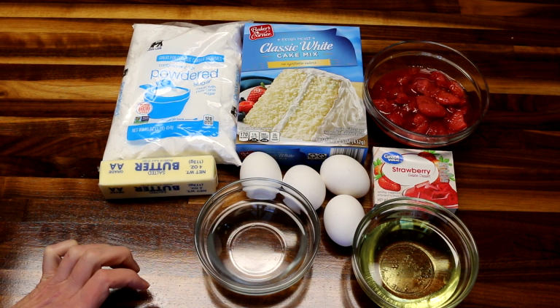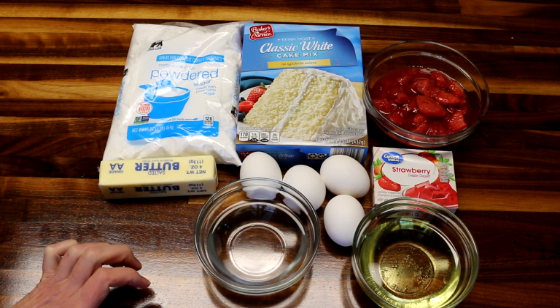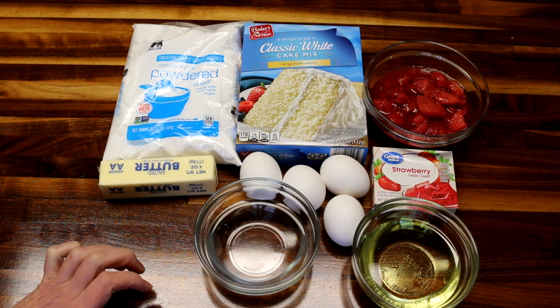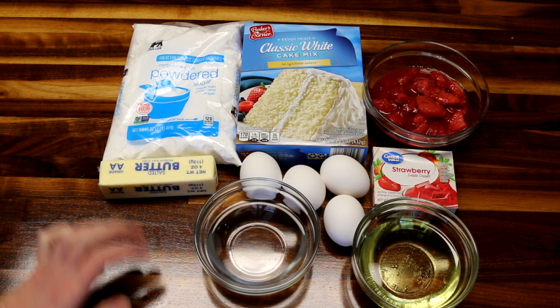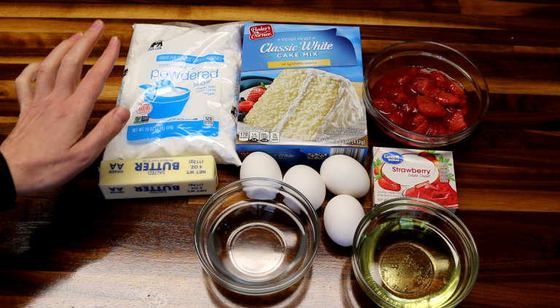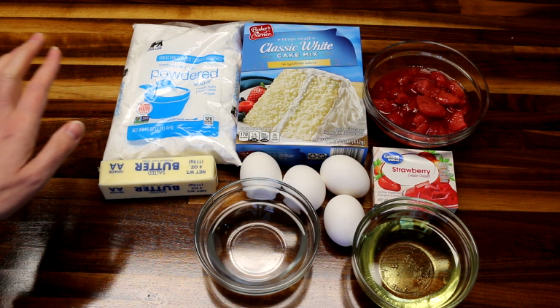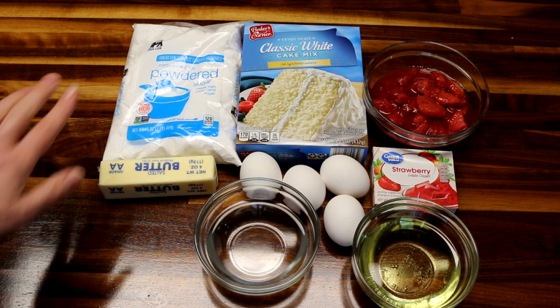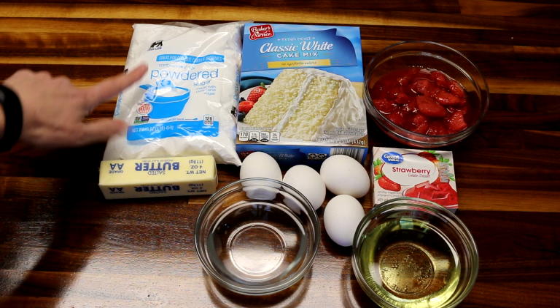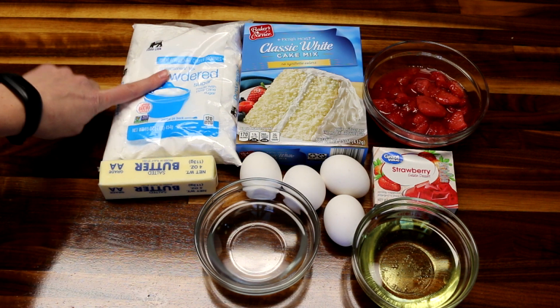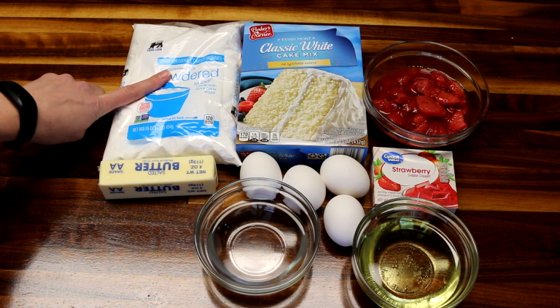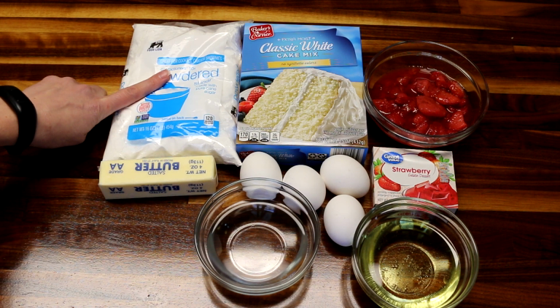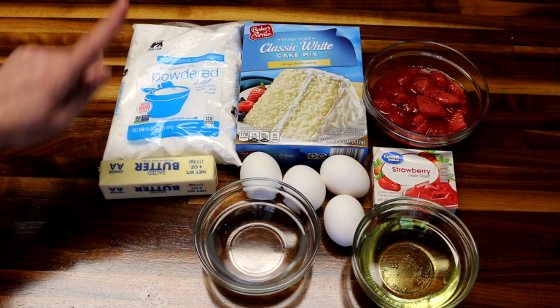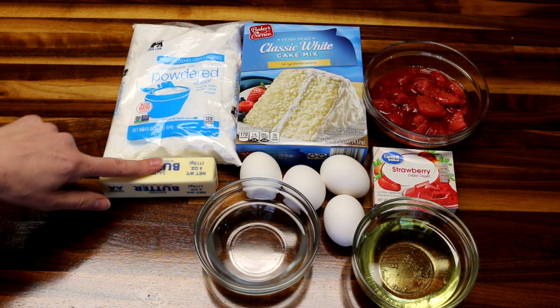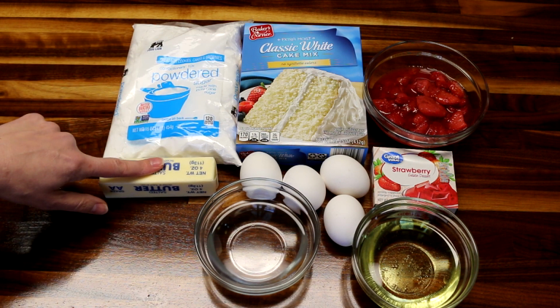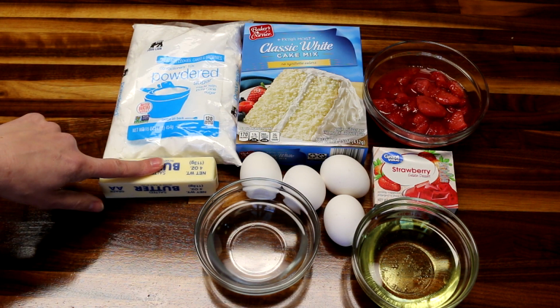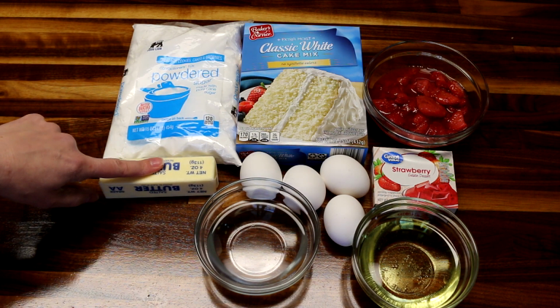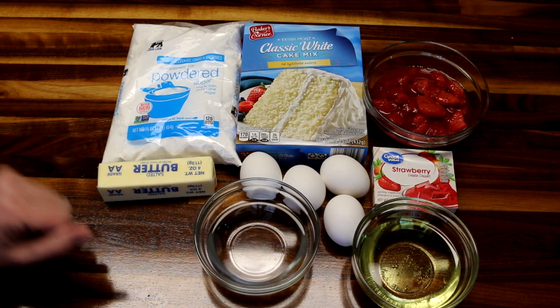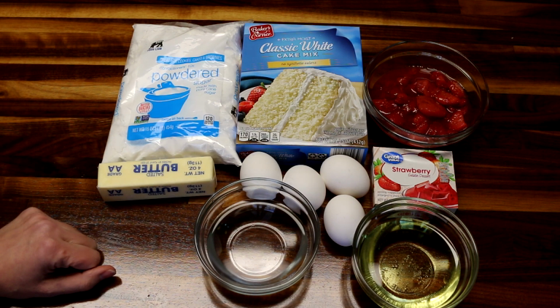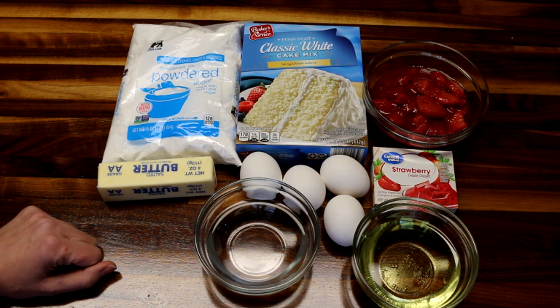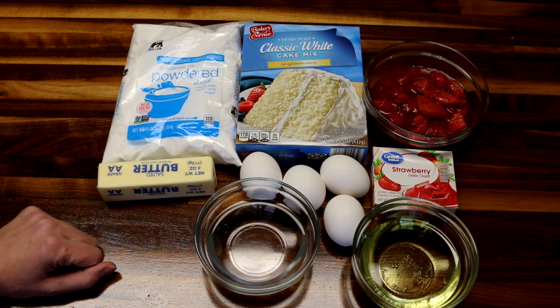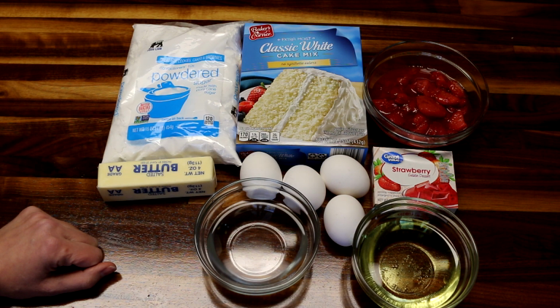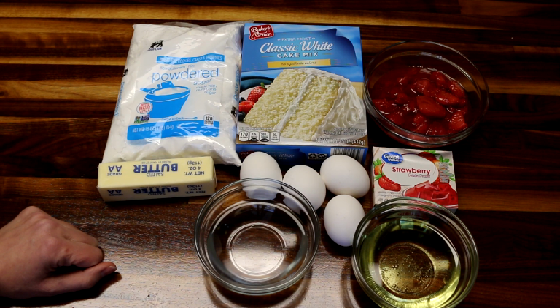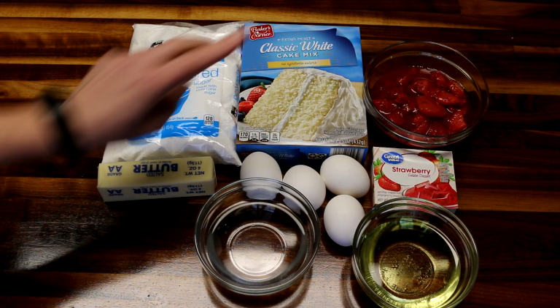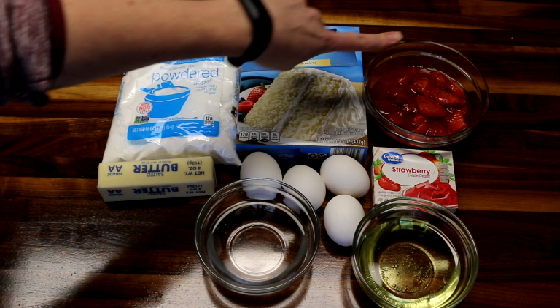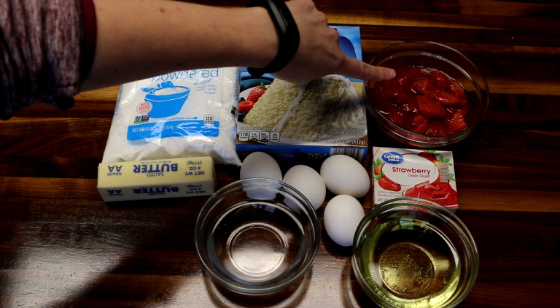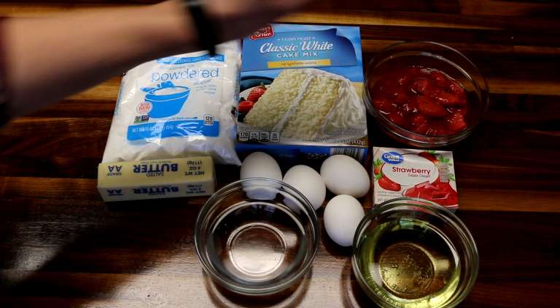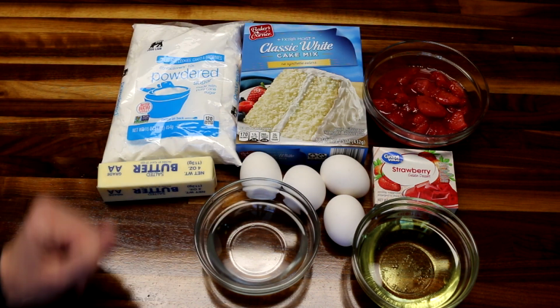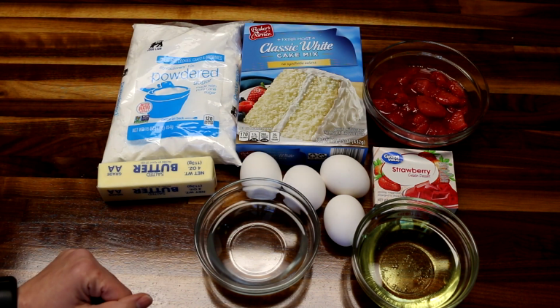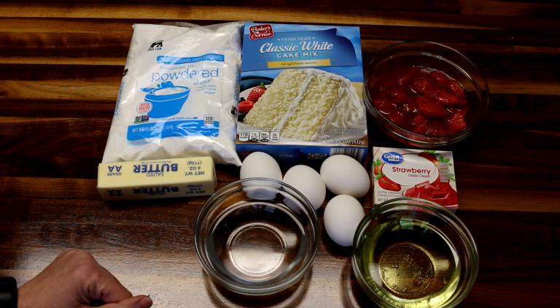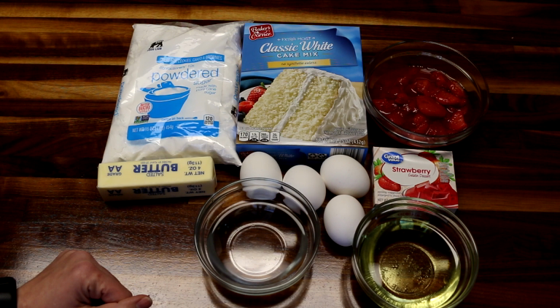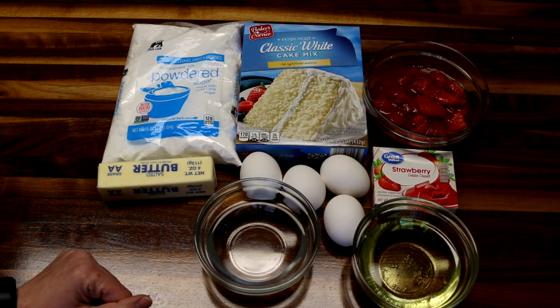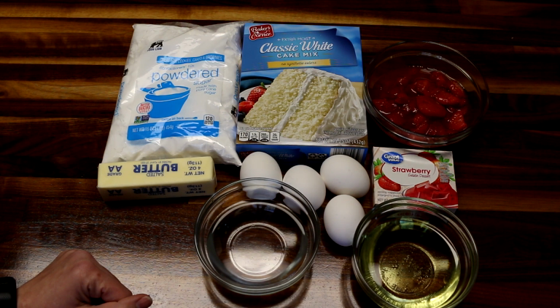To make the frosting for this cake, what you're going to need is a pound of powdered sugar, a stick of butter, and some strawberry juice from your strawberries. I've got some extra juice in the container.